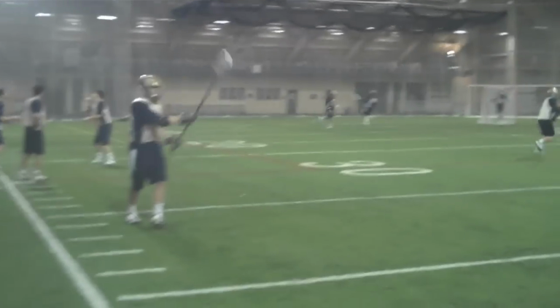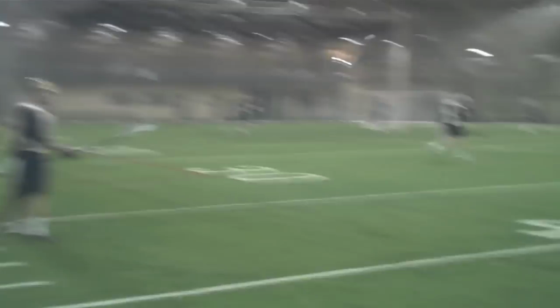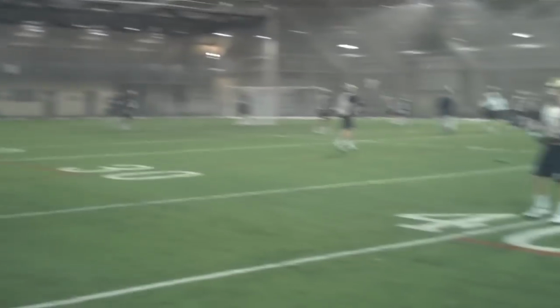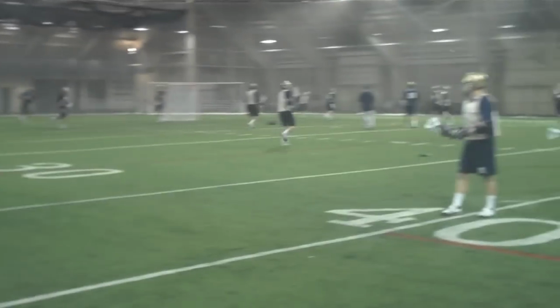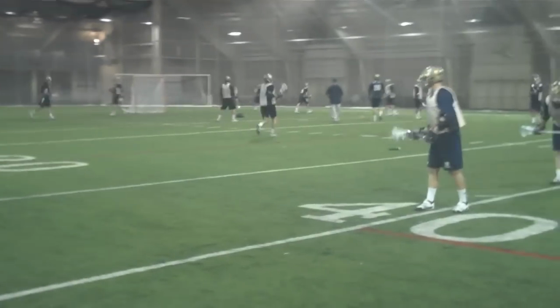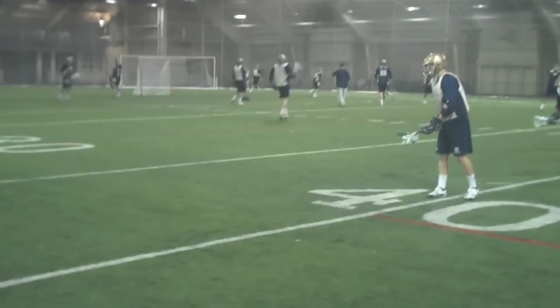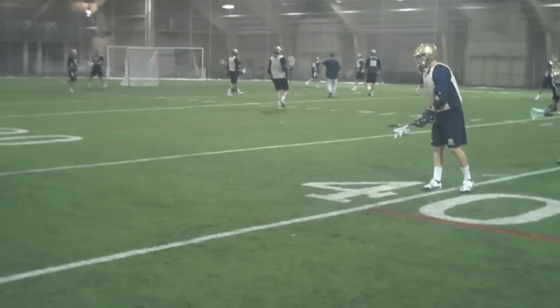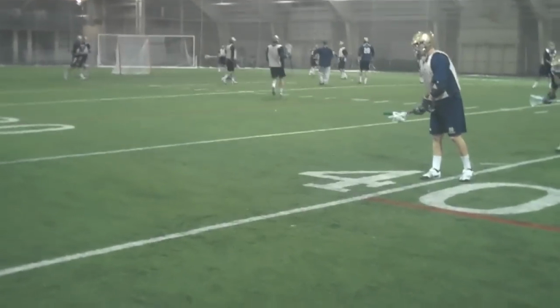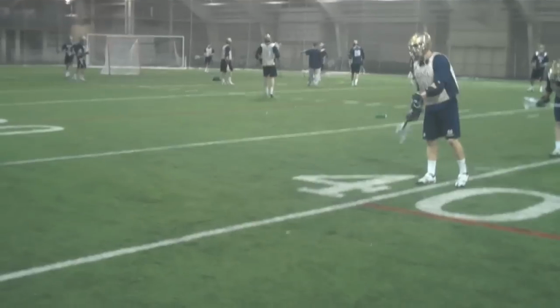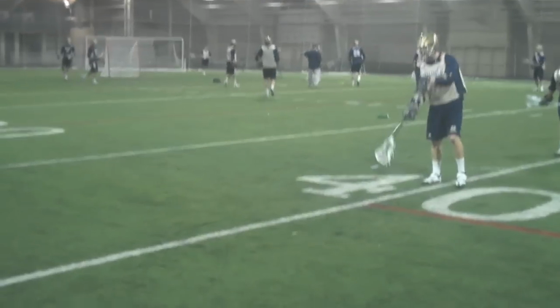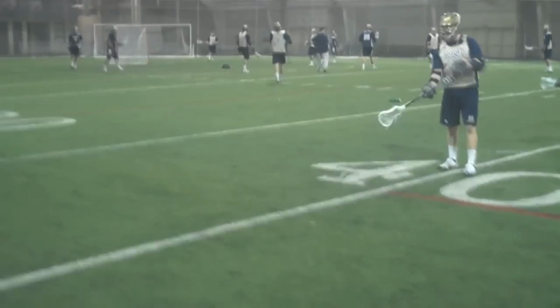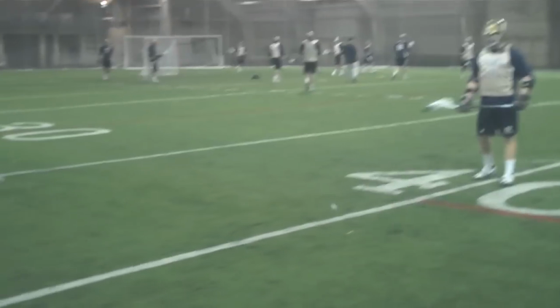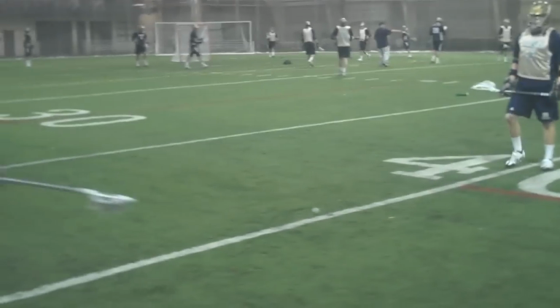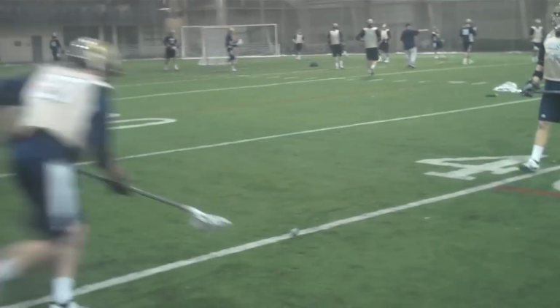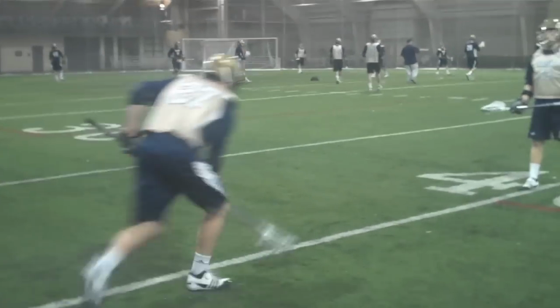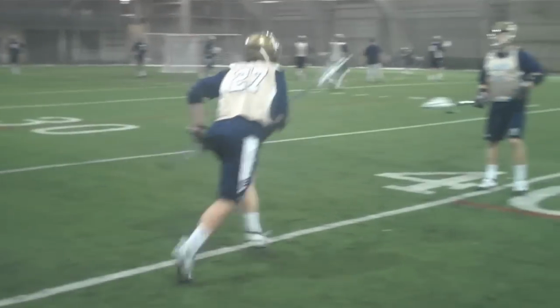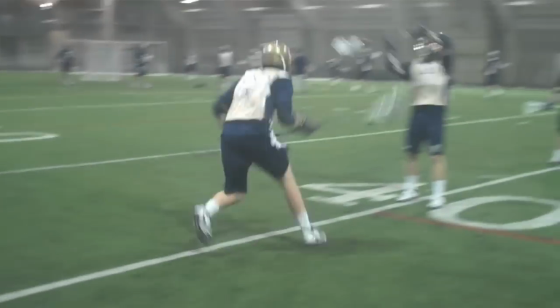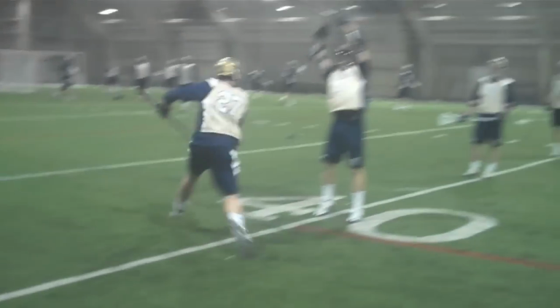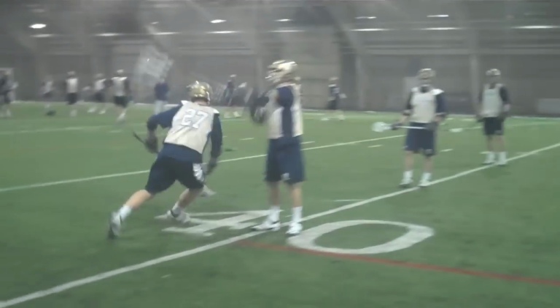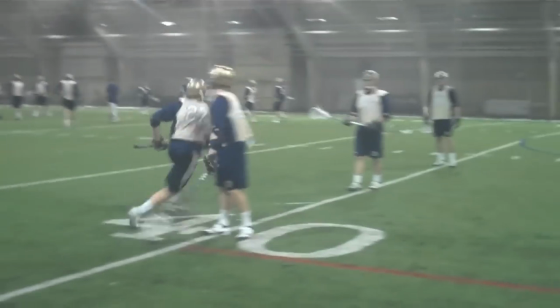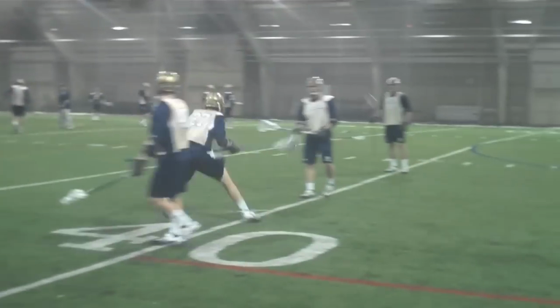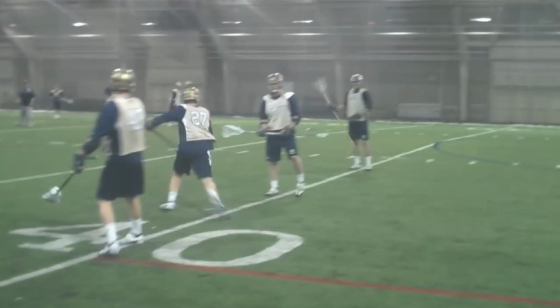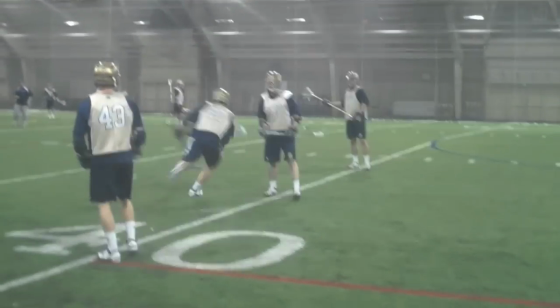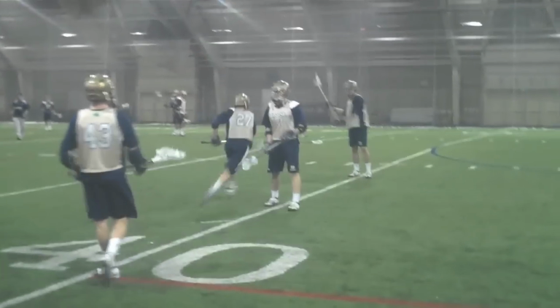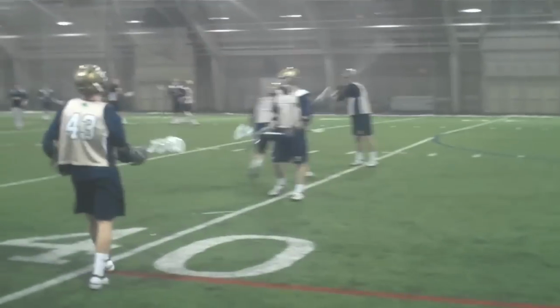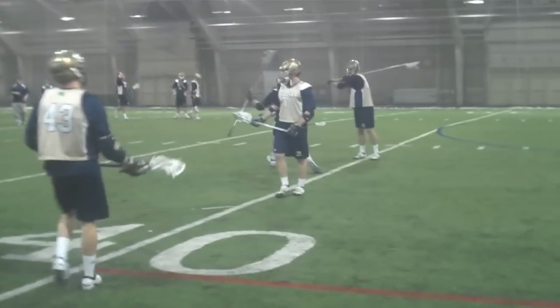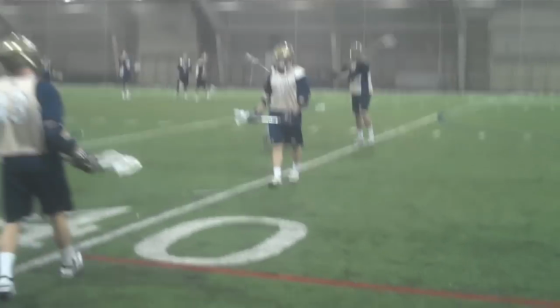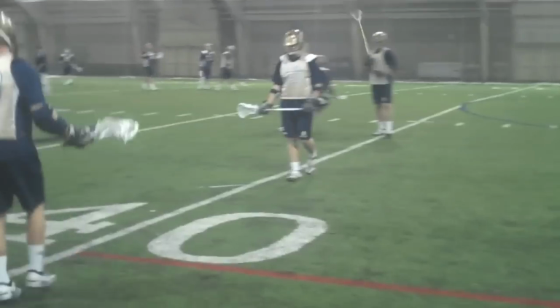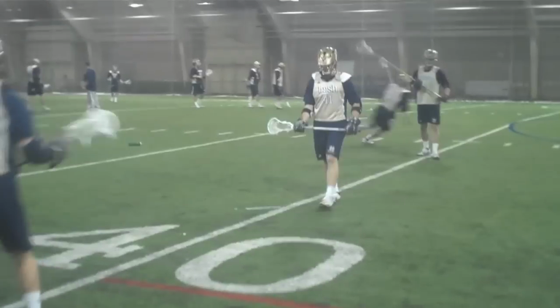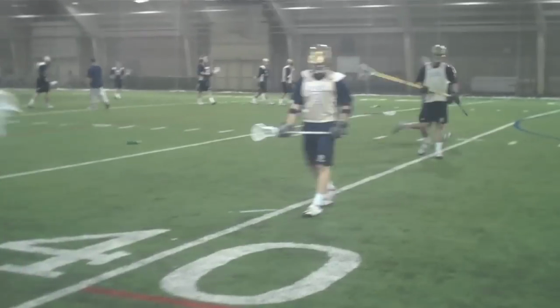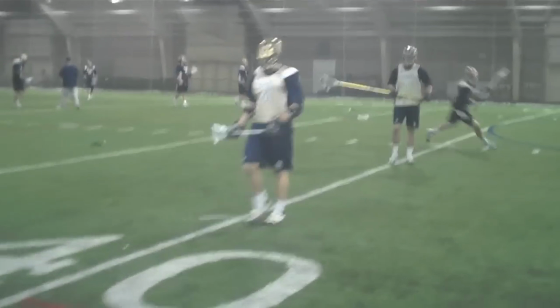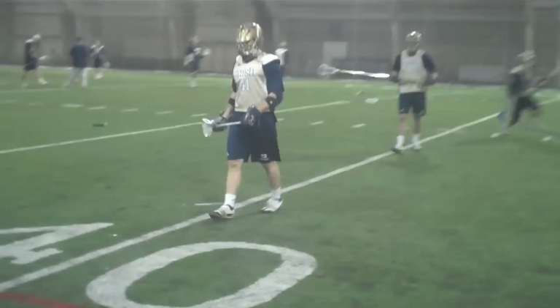Big turn now. Big turn, big turn. One minute, one minute — let's get in. Here you go.